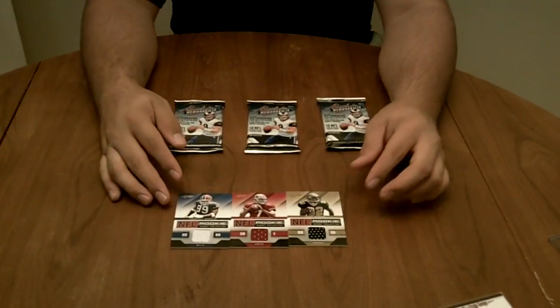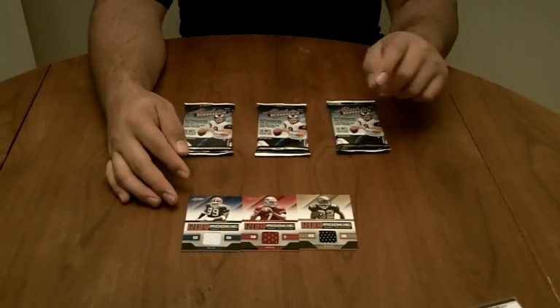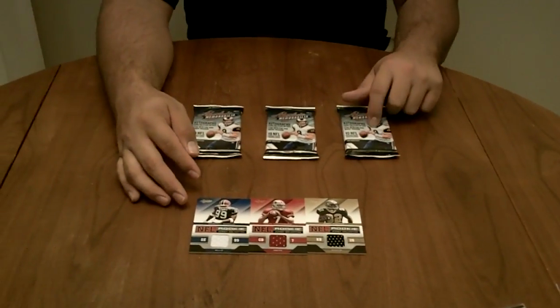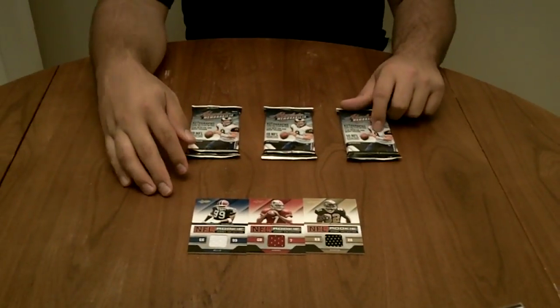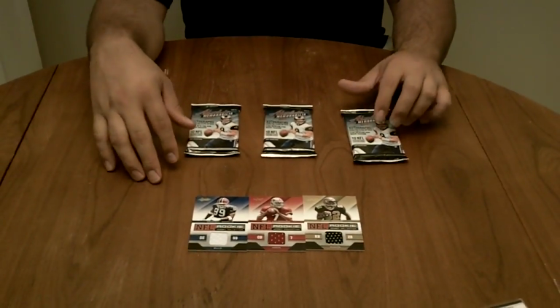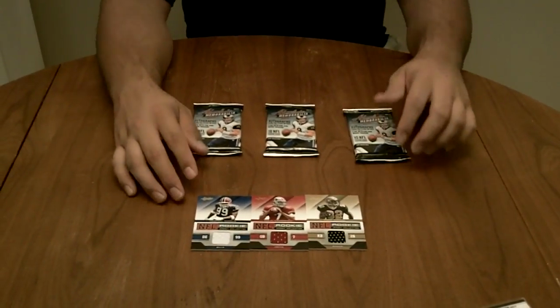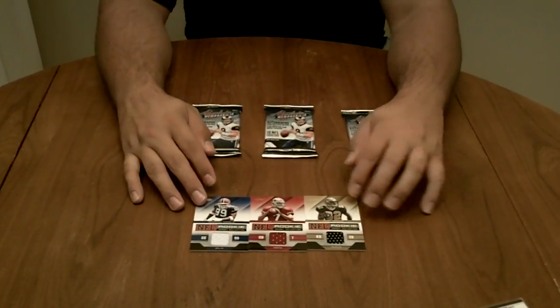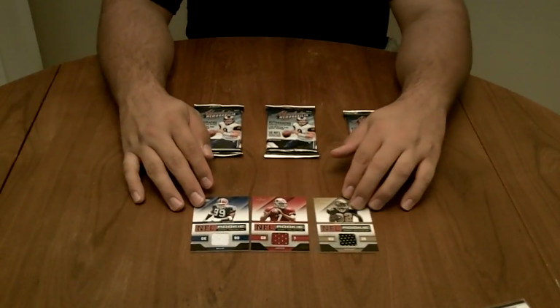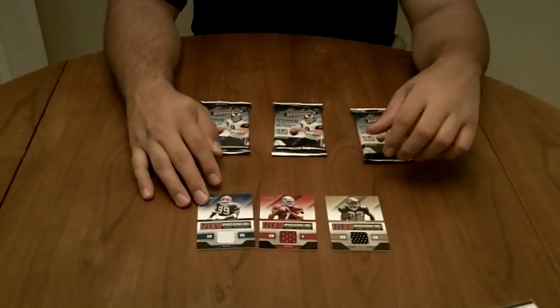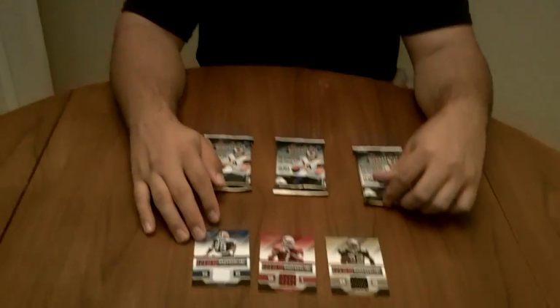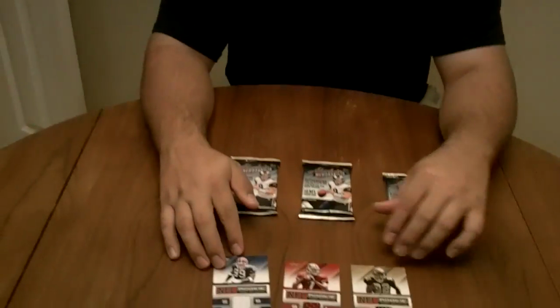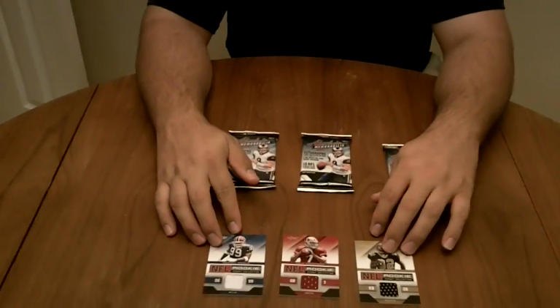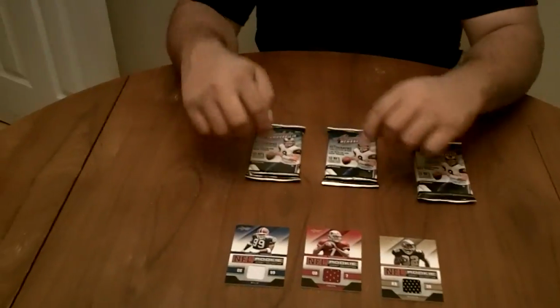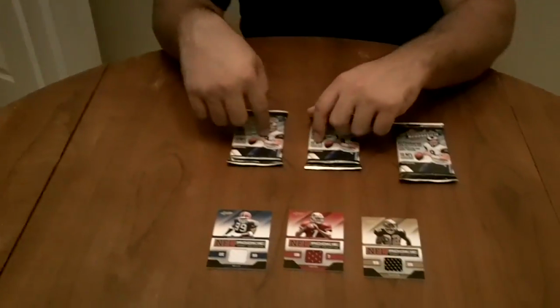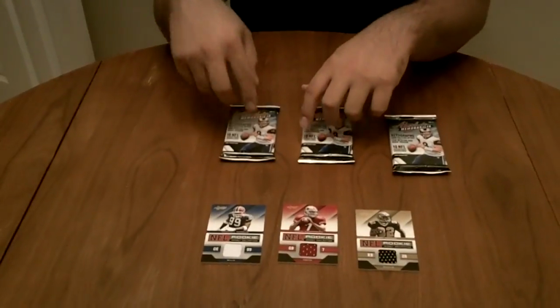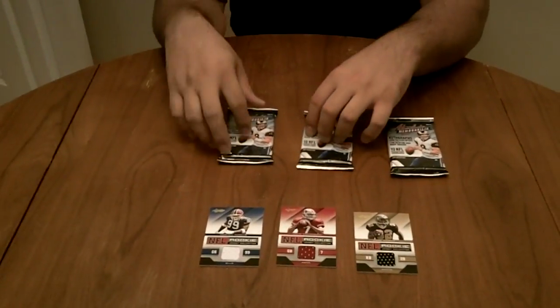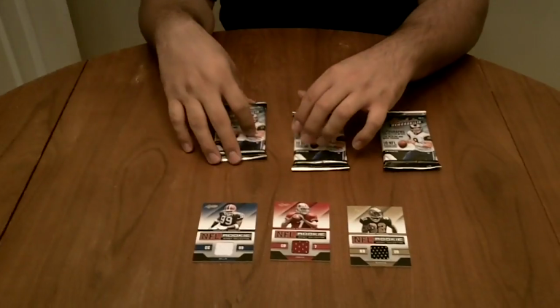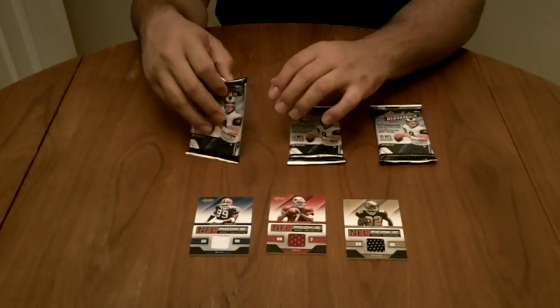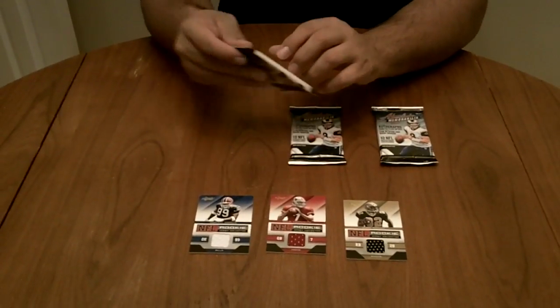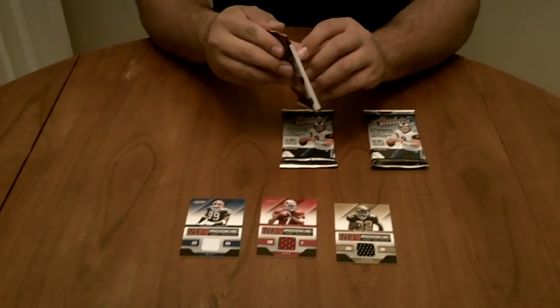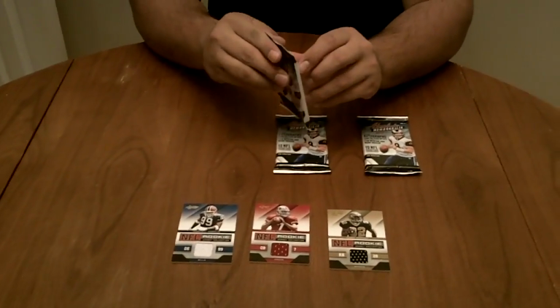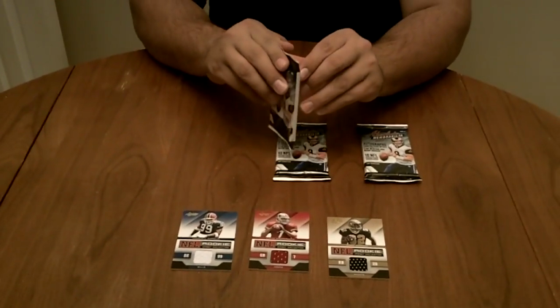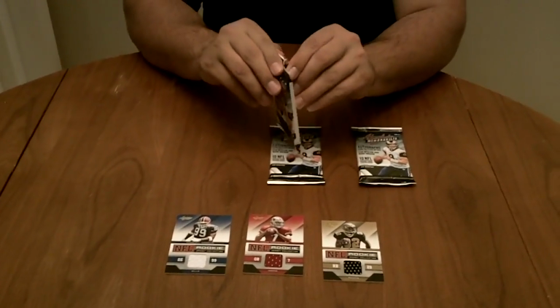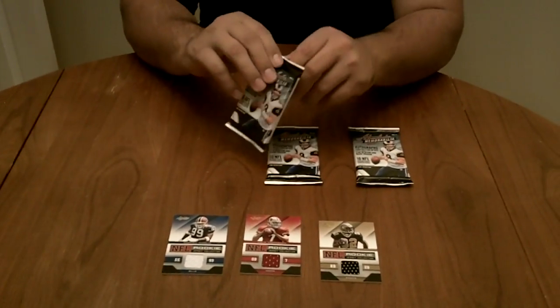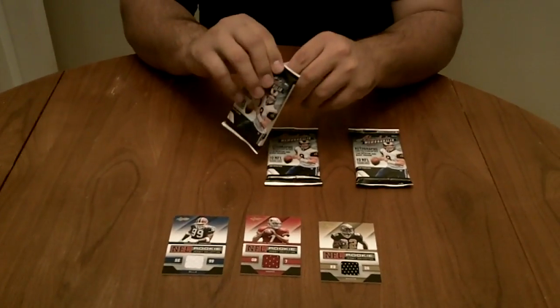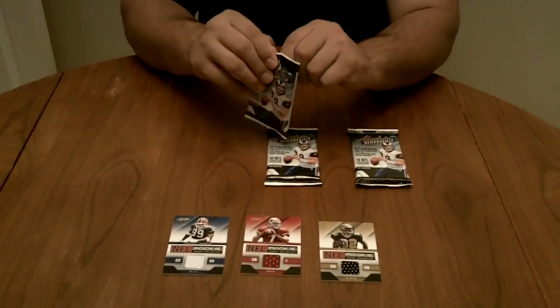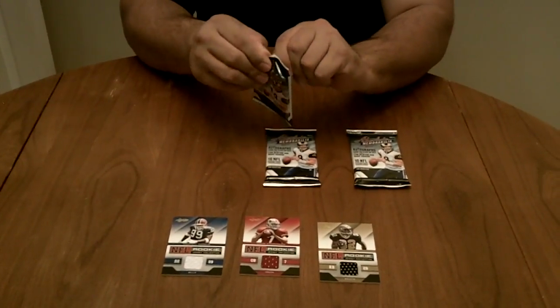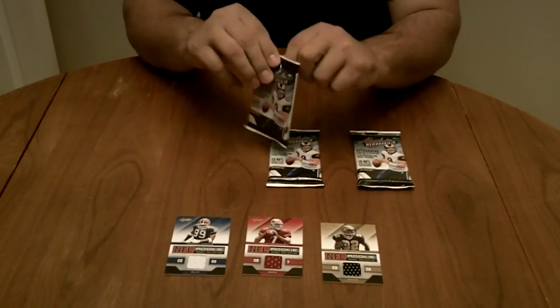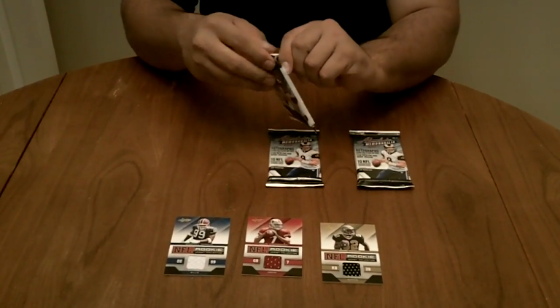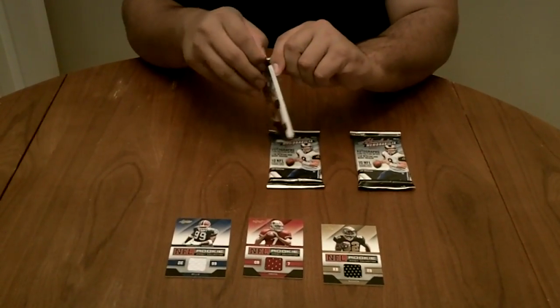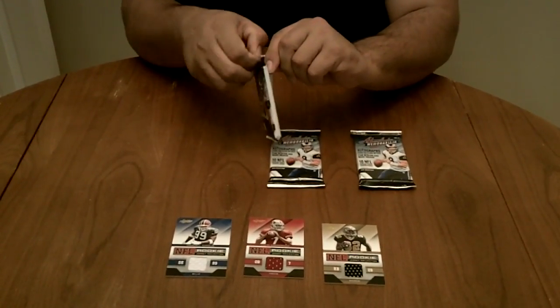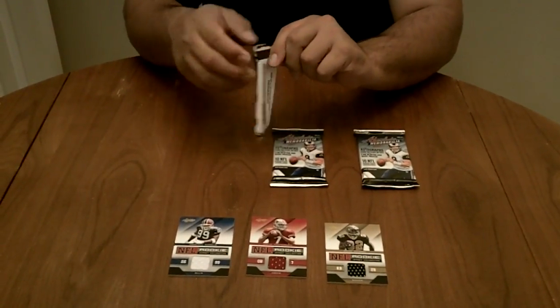One of these is not a rookie collection, so we'll save it for last. These two more than likely are. I just look at them — I never fan. Let's see what we can get.